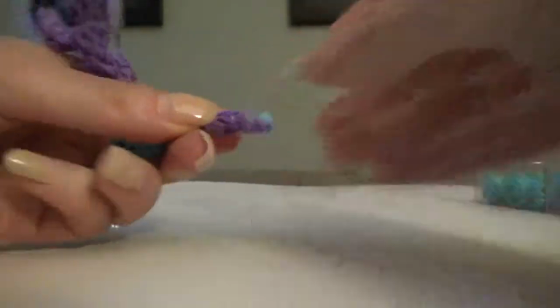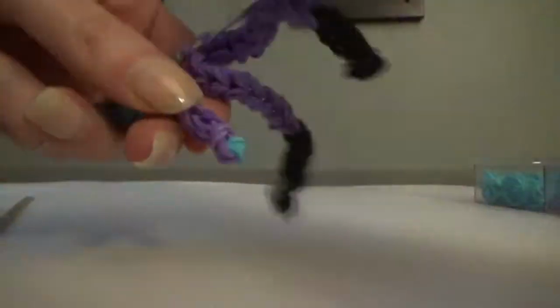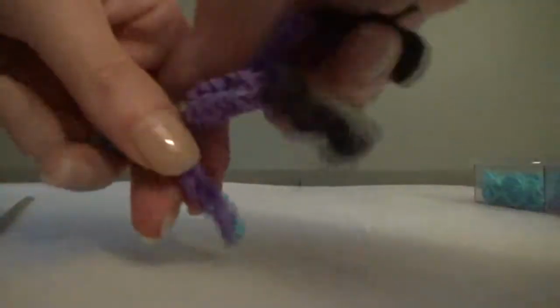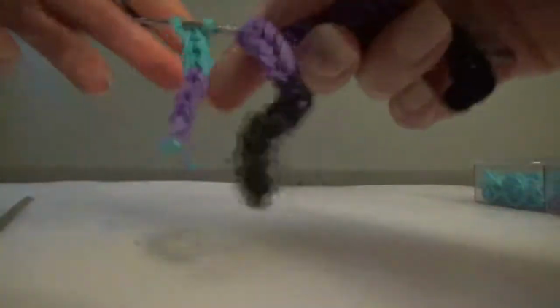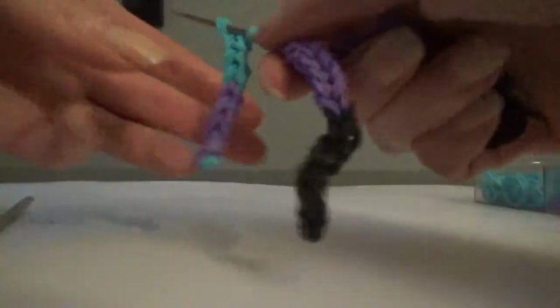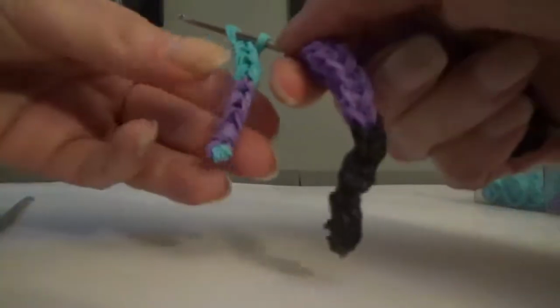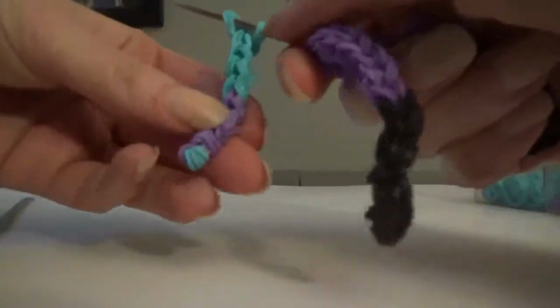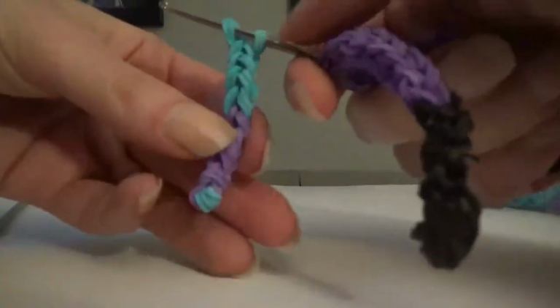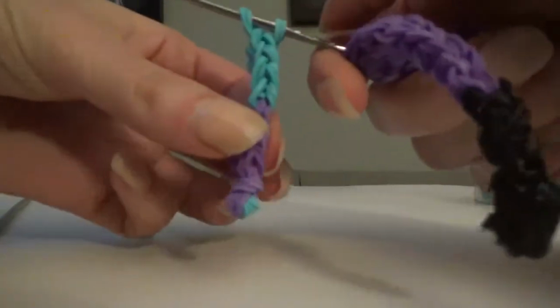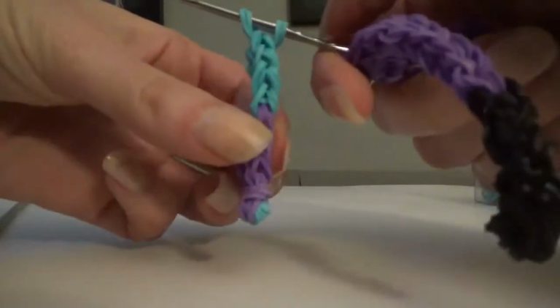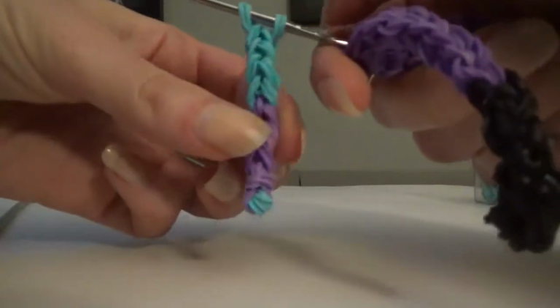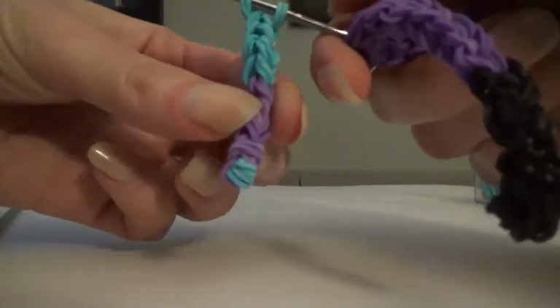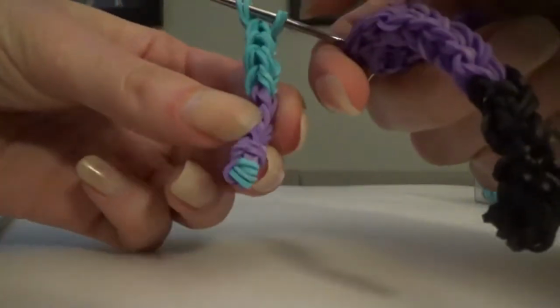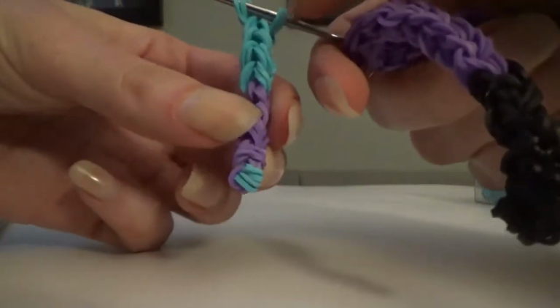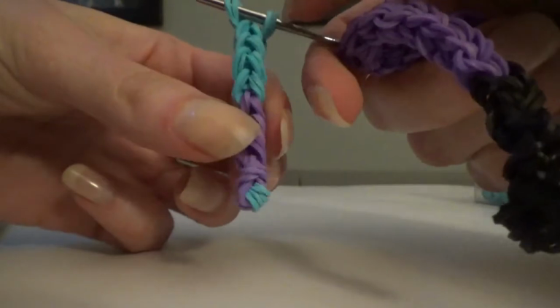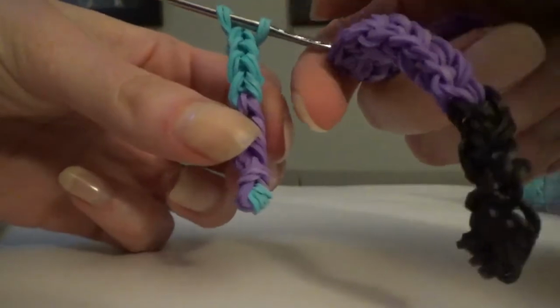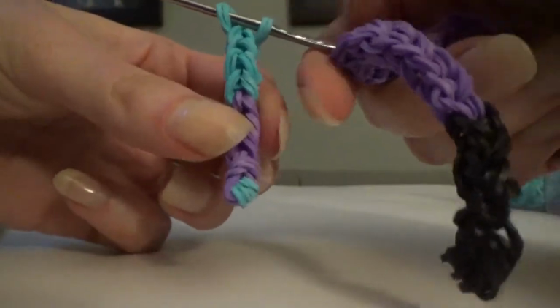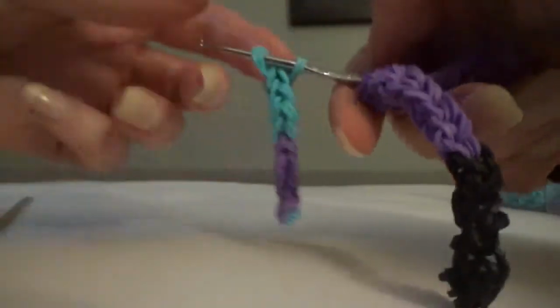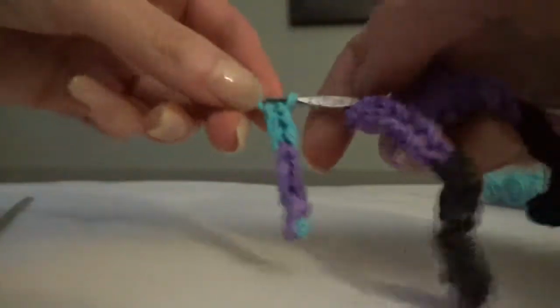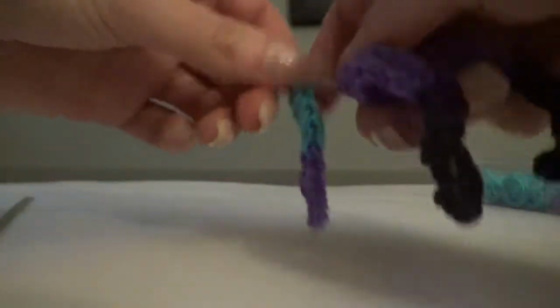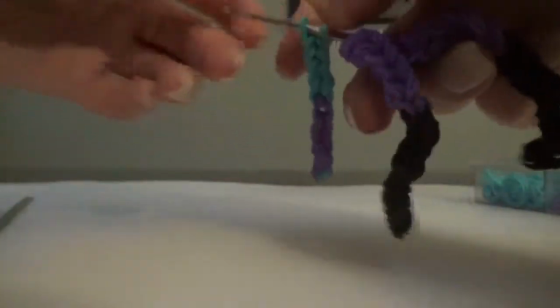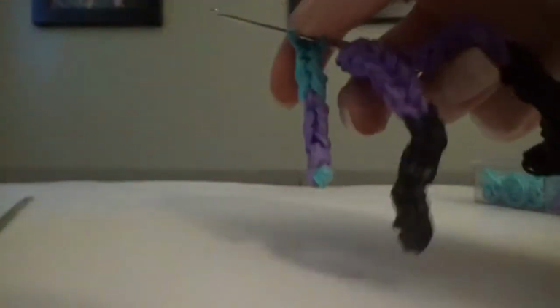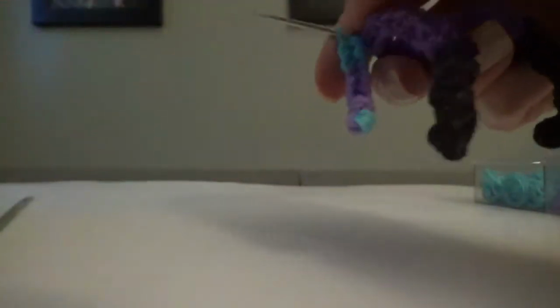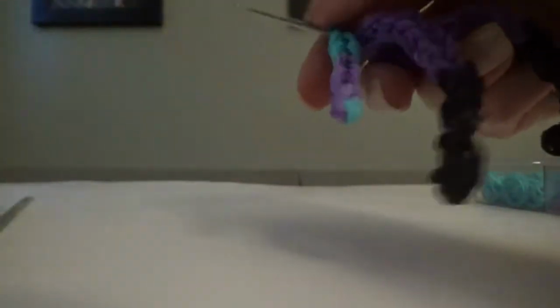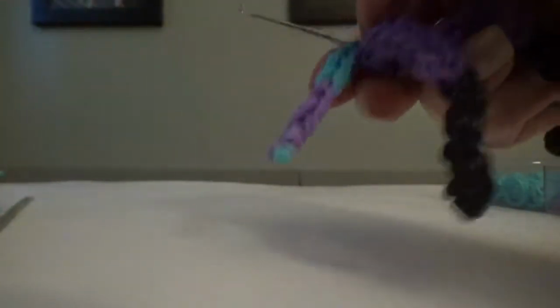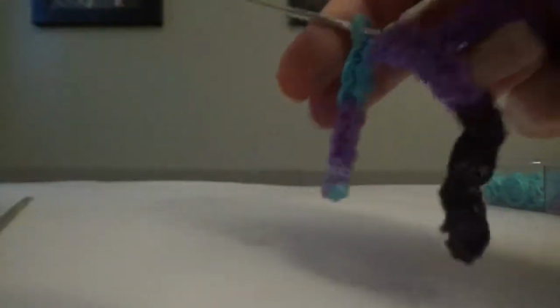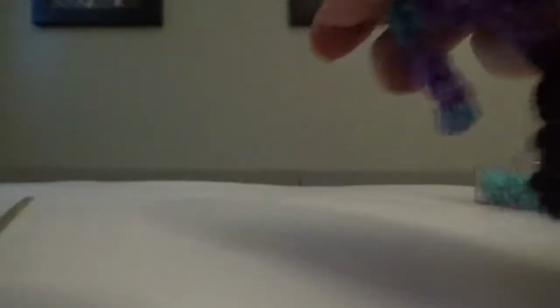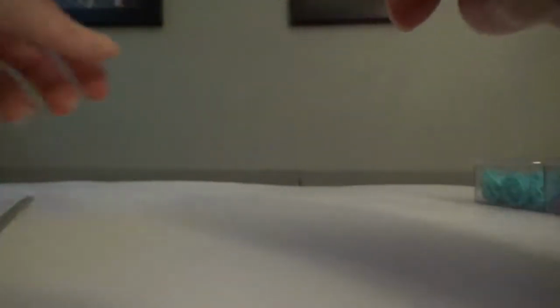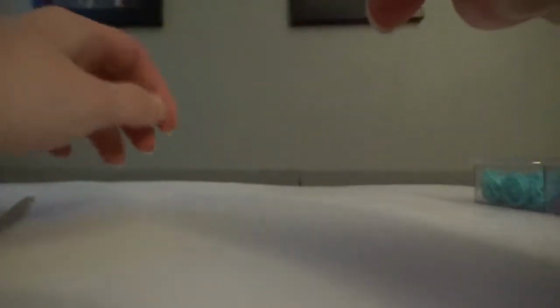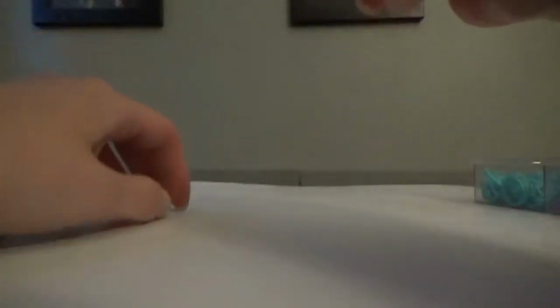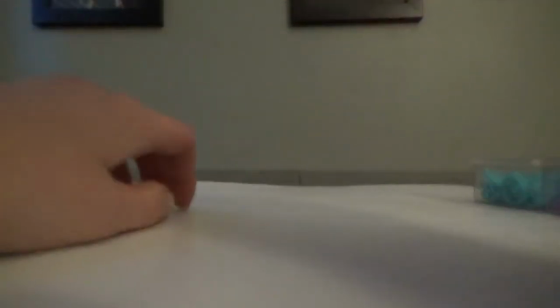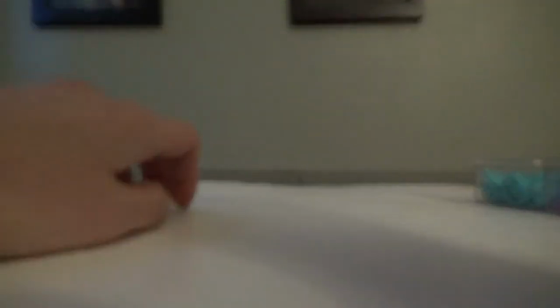If you want, take a single purple band, give it a little stretch, put it over the palm, twist it, and bring it back over — you can roll it to right where that blue starts. That just makes a neater-looking space, more like a glove.